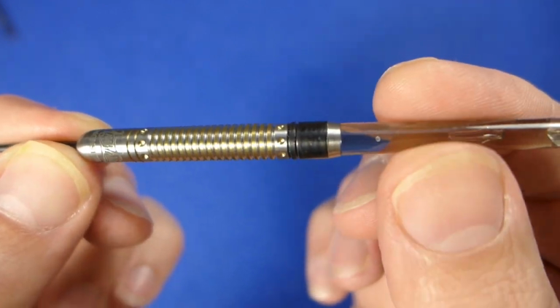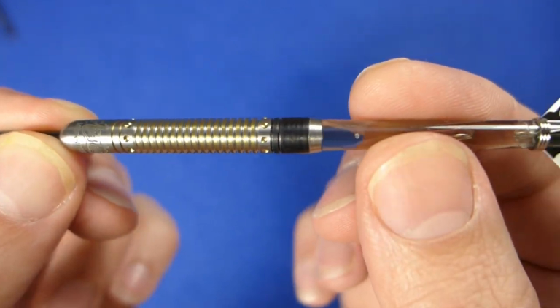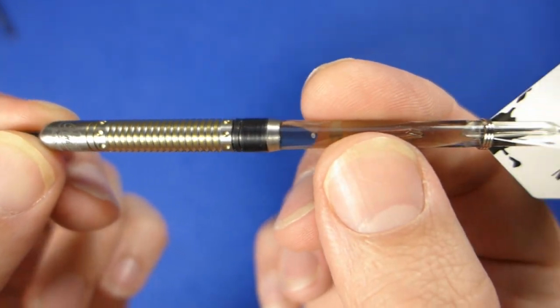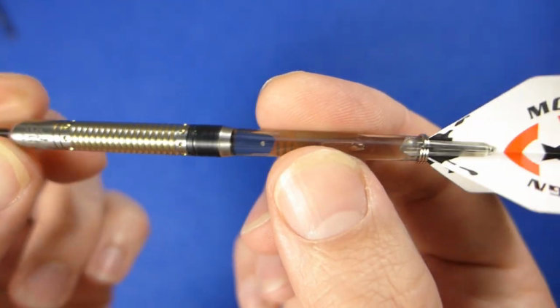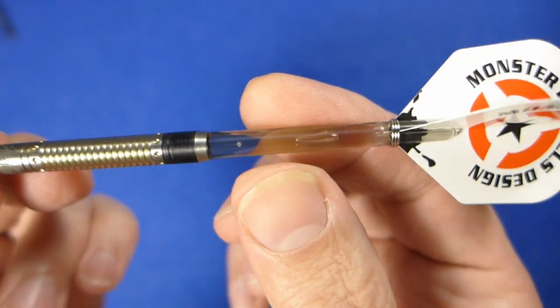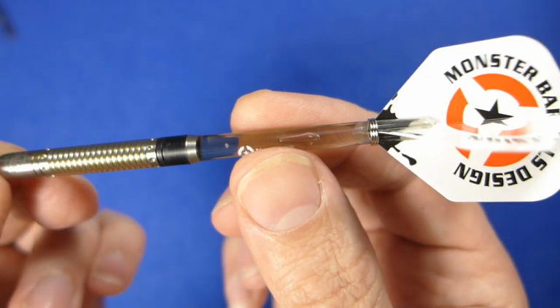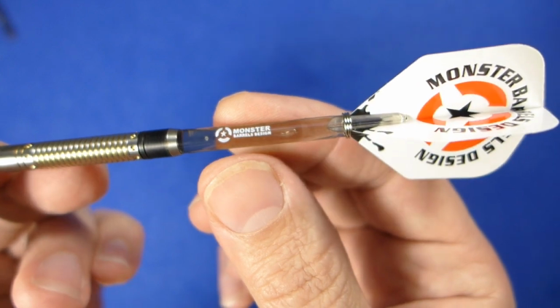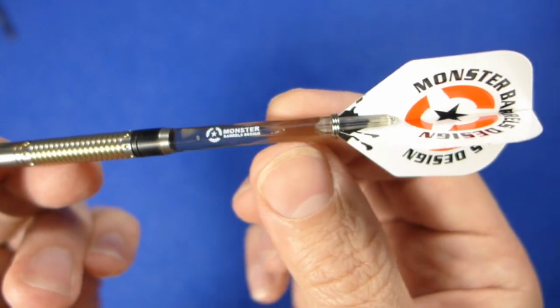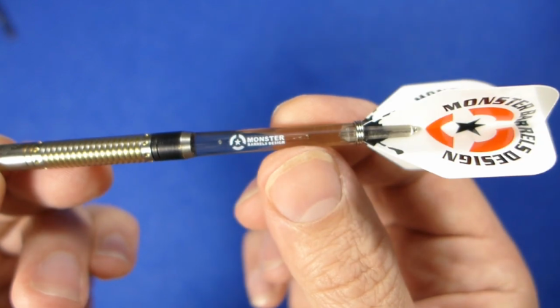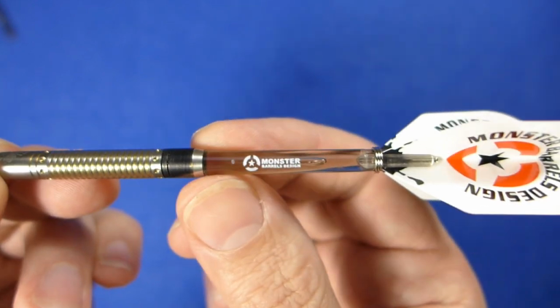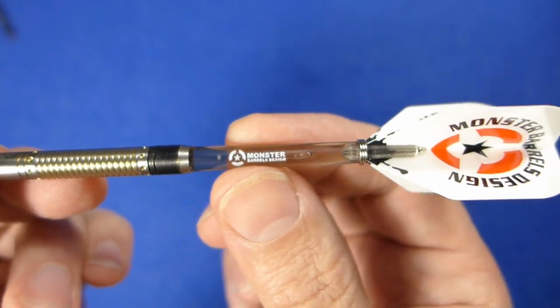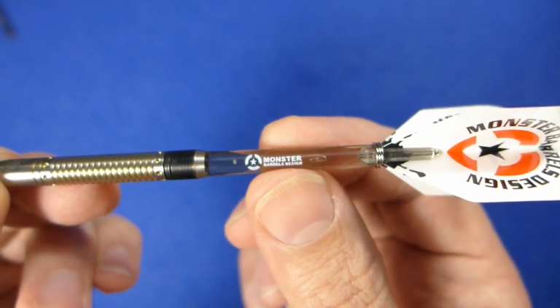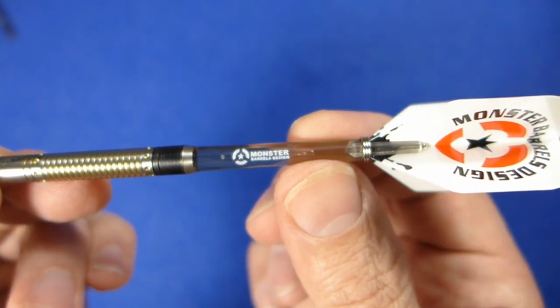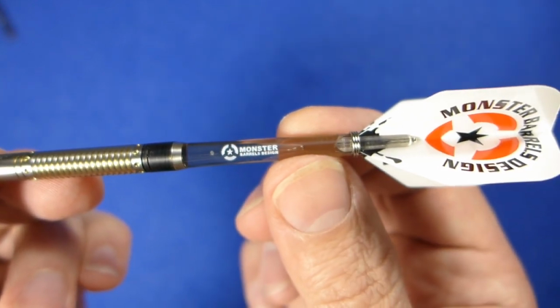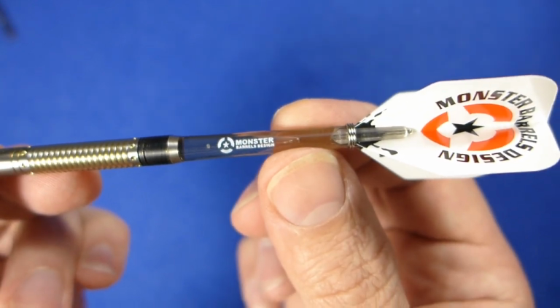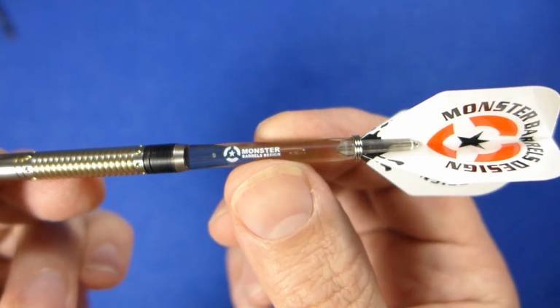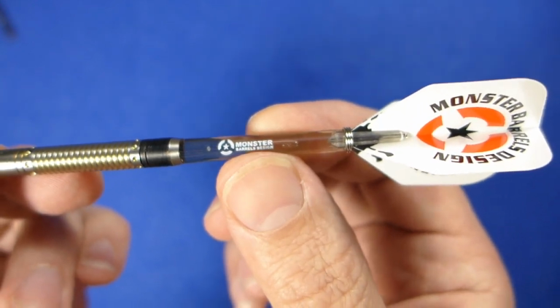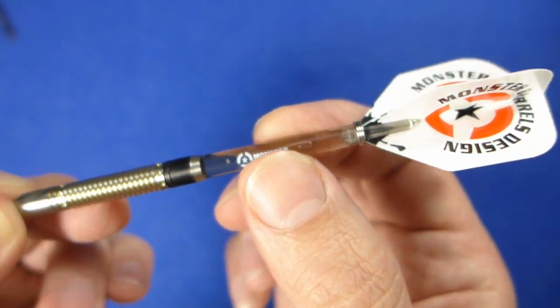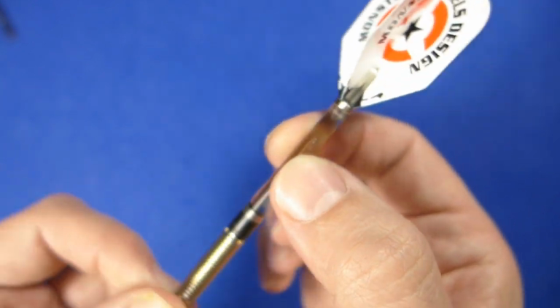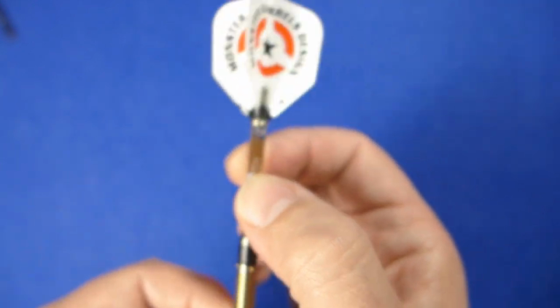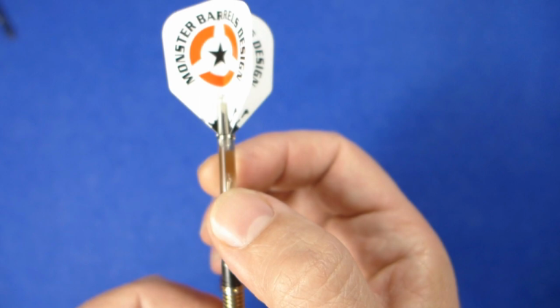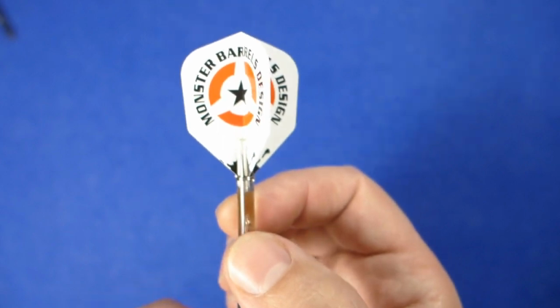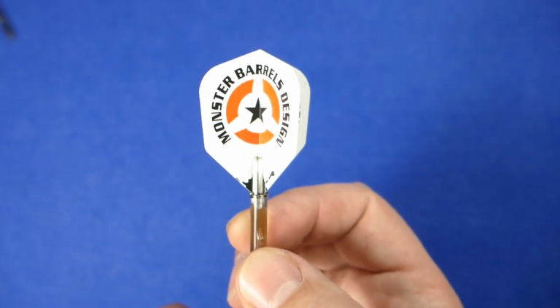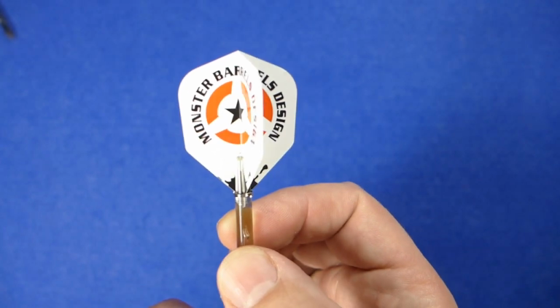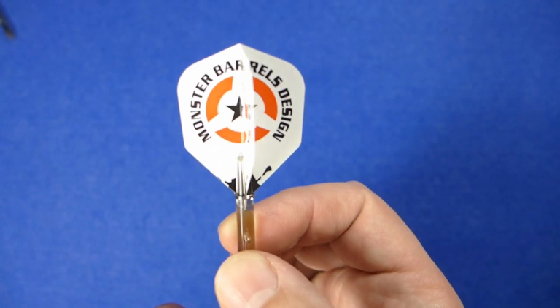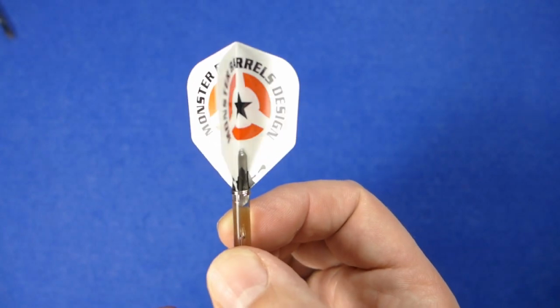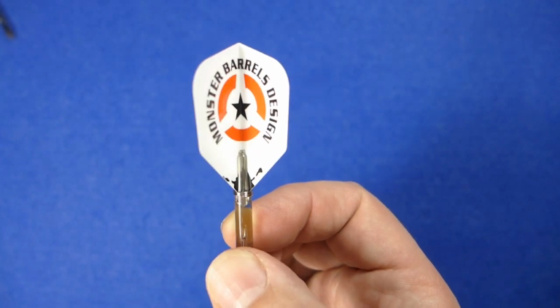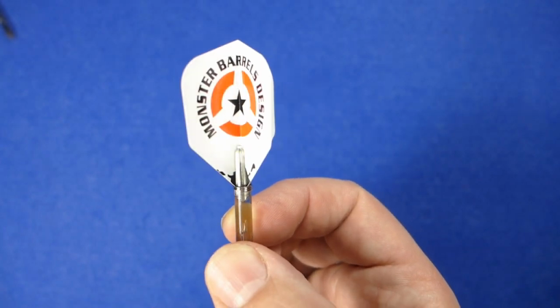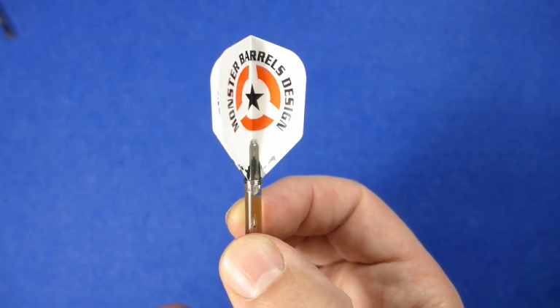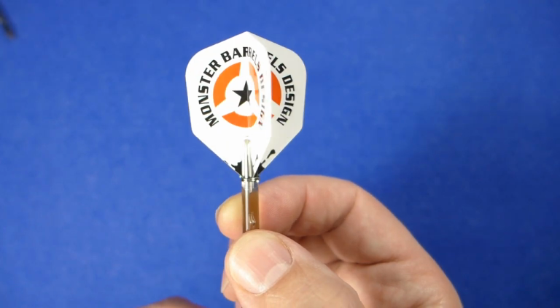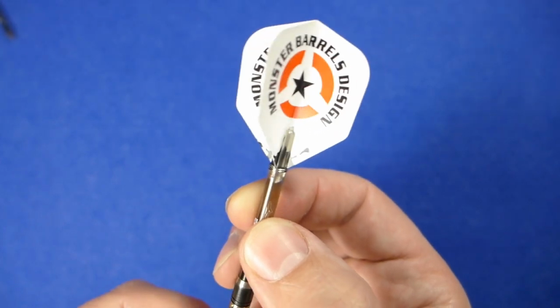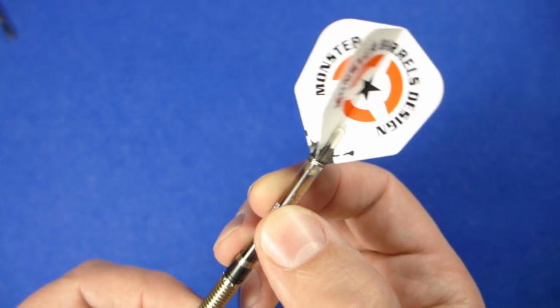And there are your very nice smoky clear stems with the Monster logo, and some standard Monster flights.